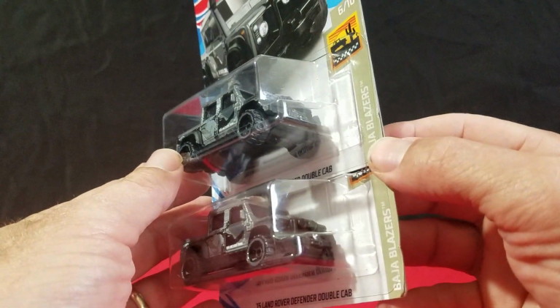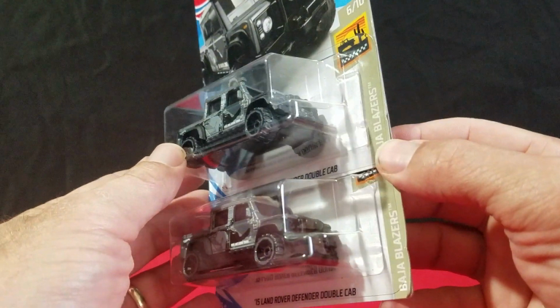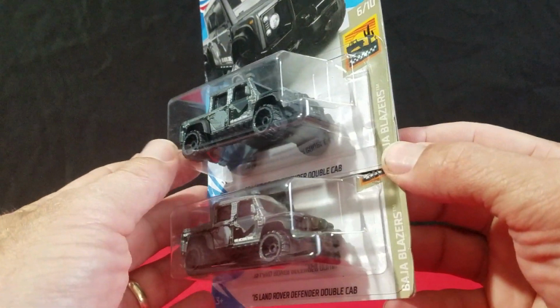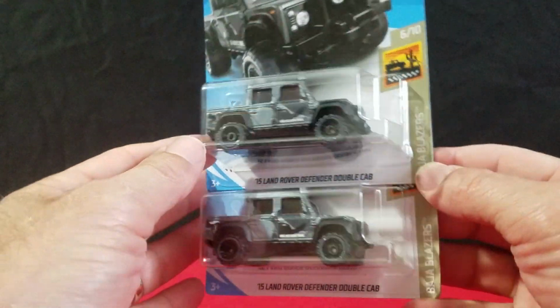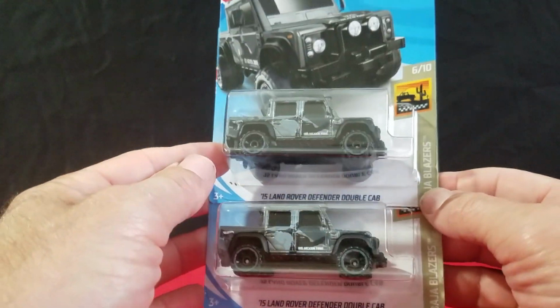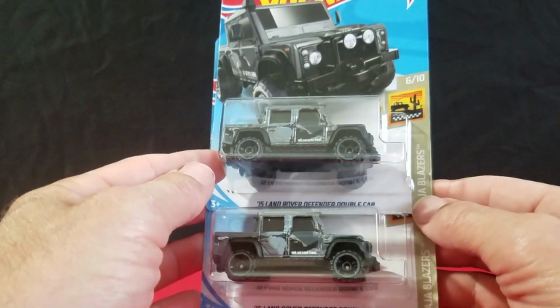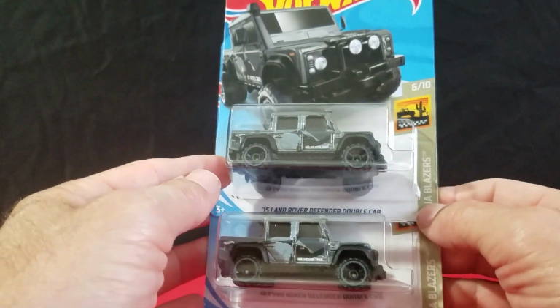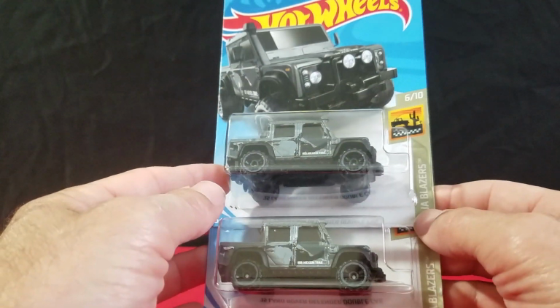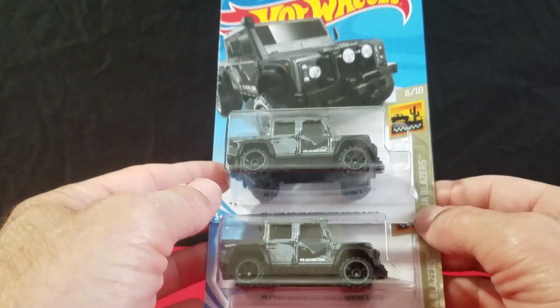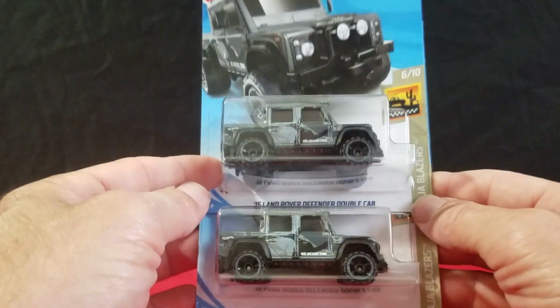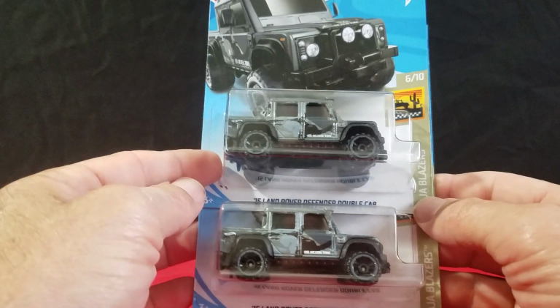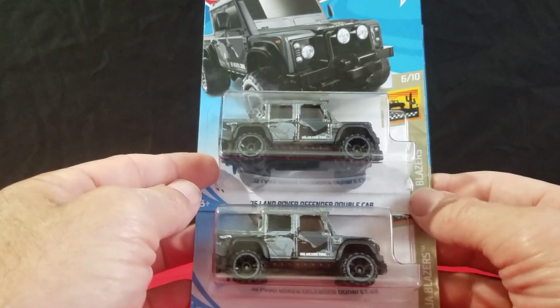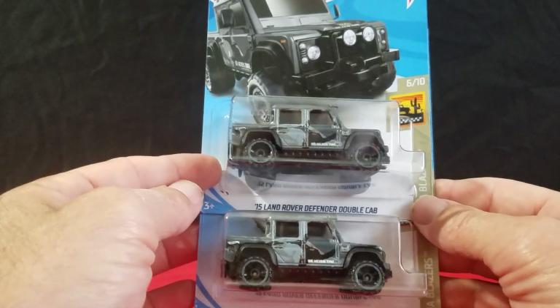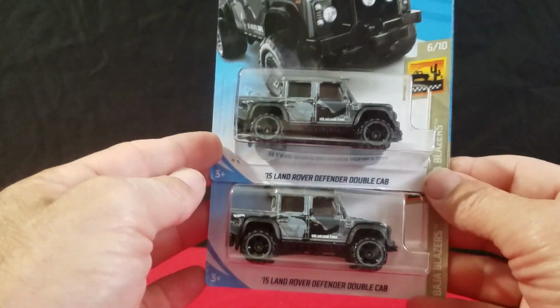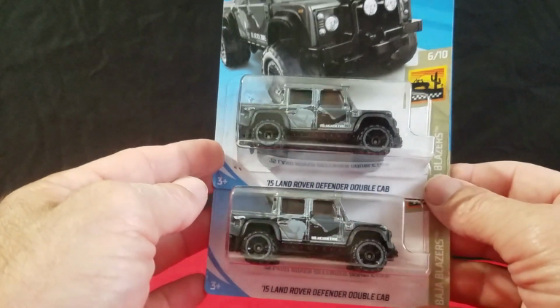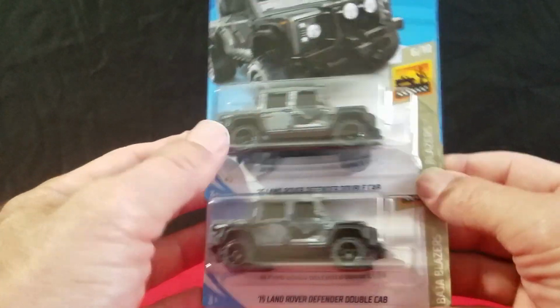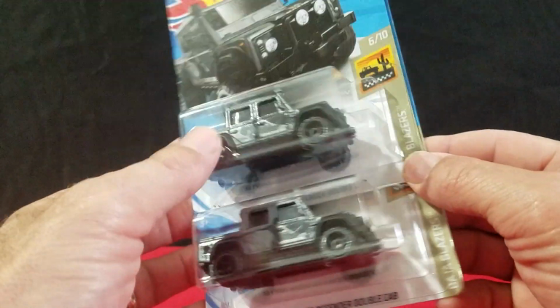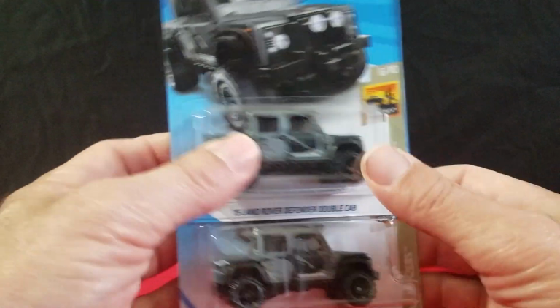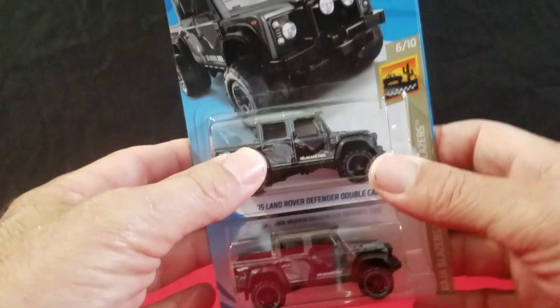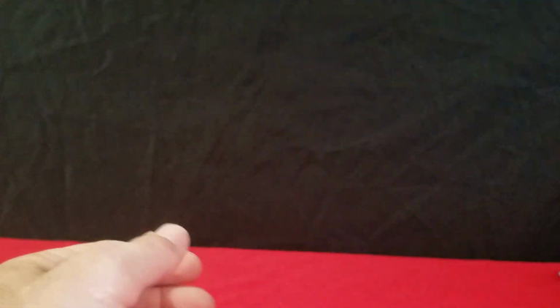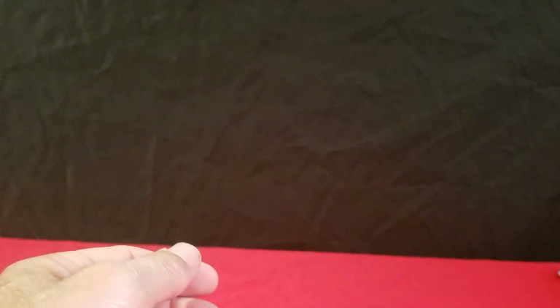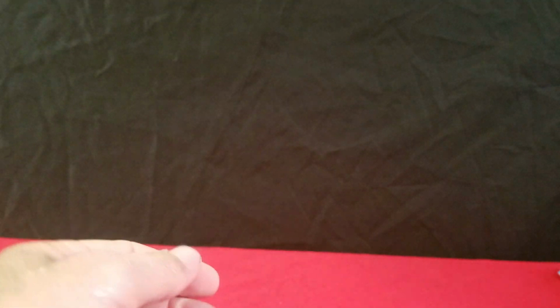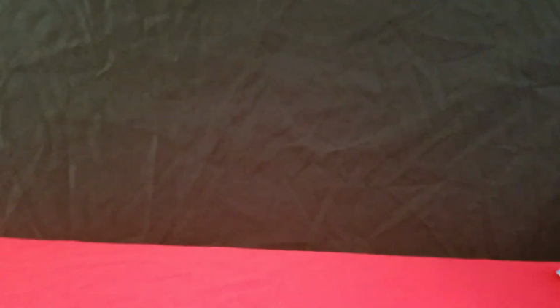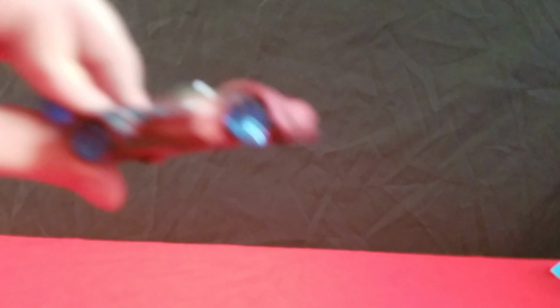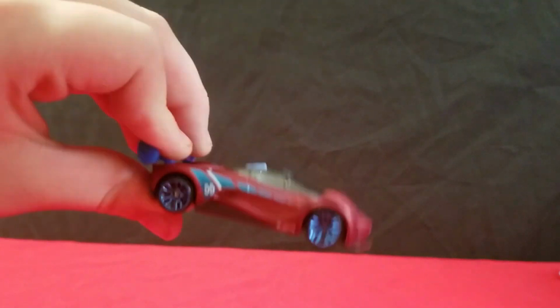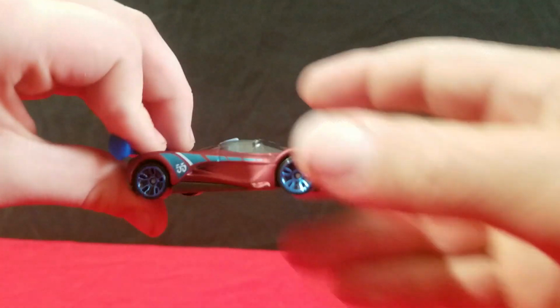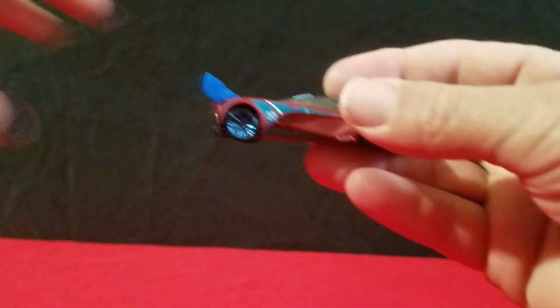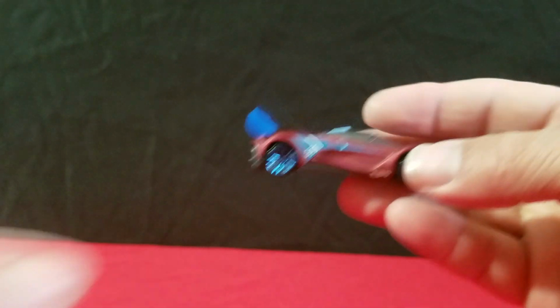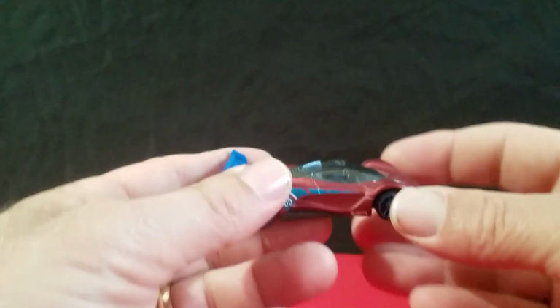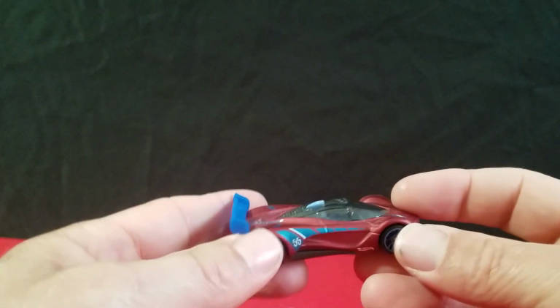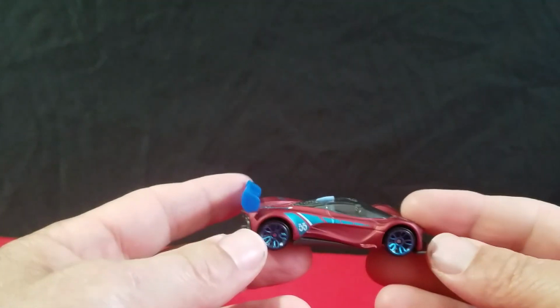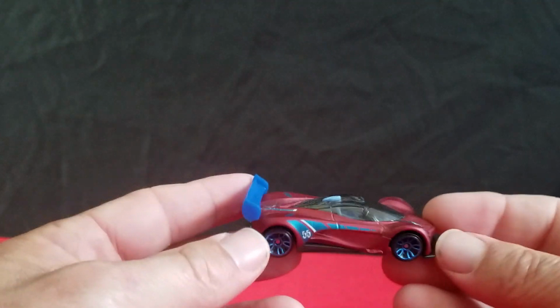The last 2019s we found were the Defender Double Cabs — we found two of those. And then we got a nine pack of cars too, so we're going to show you what we got in that. We already opened it.